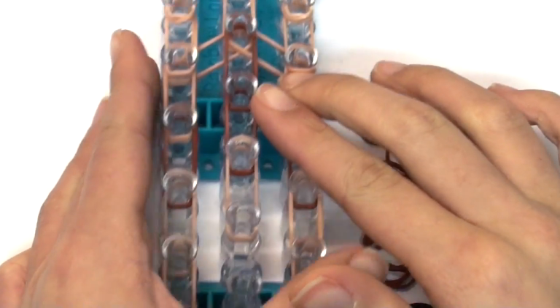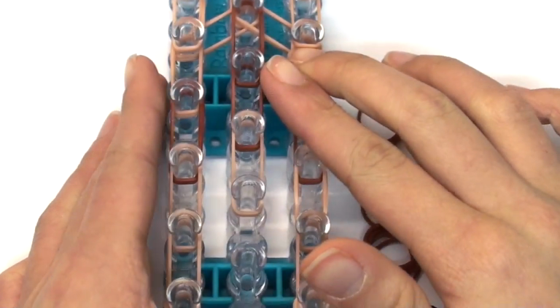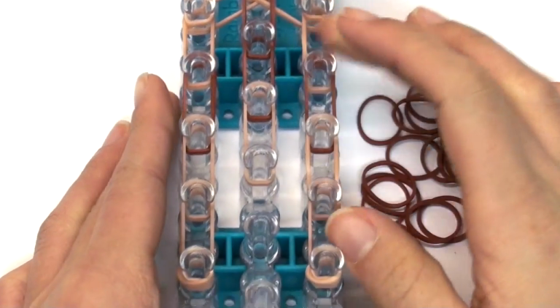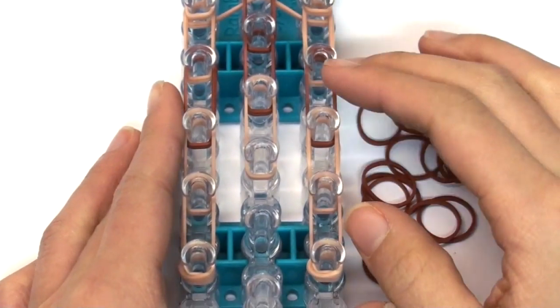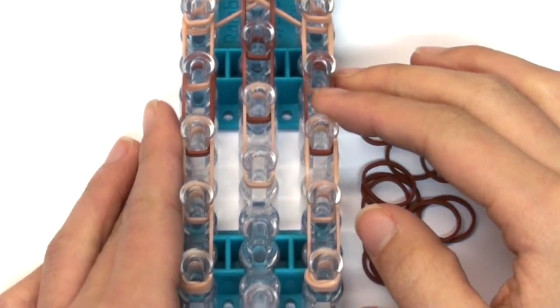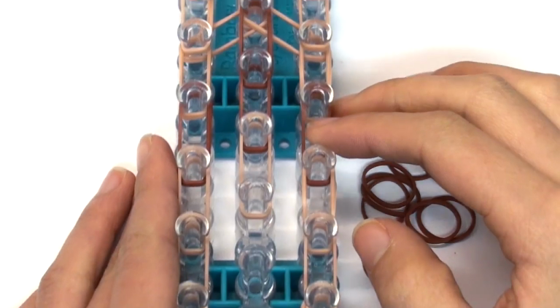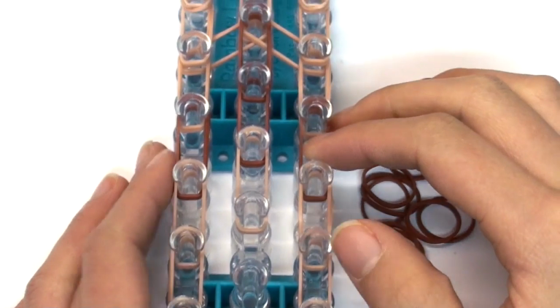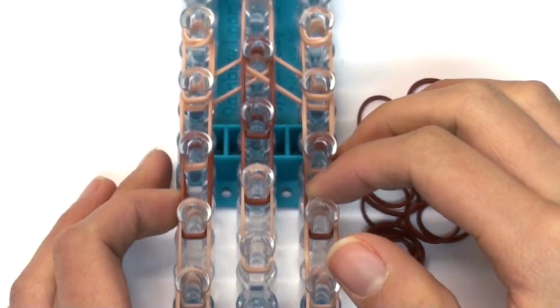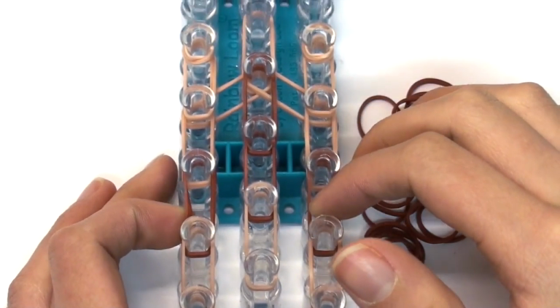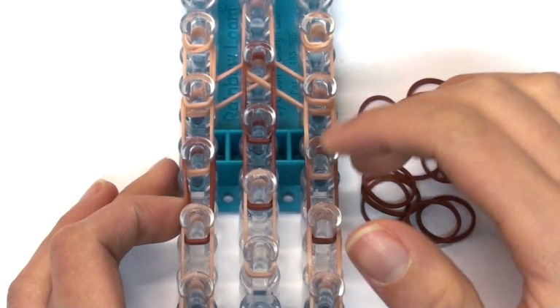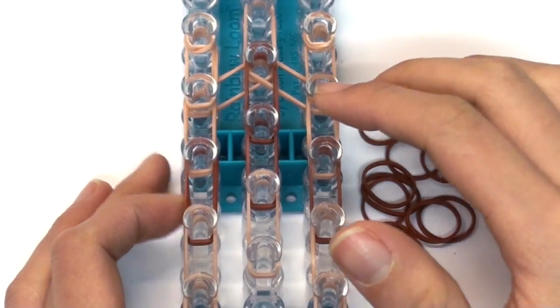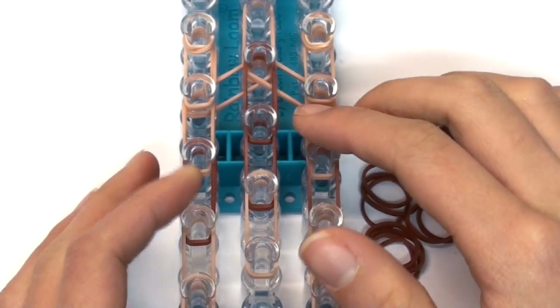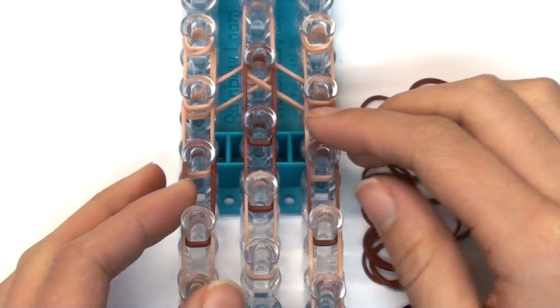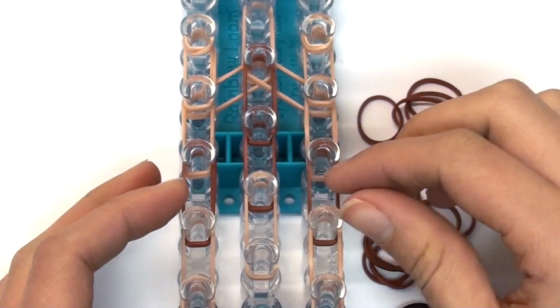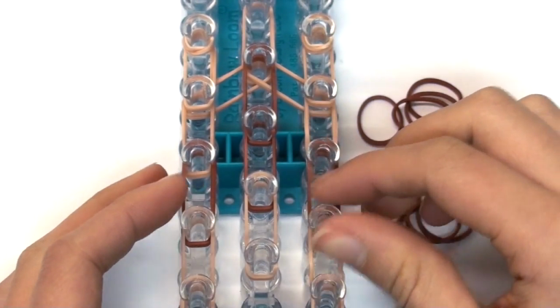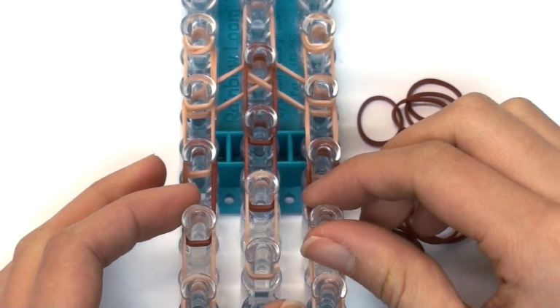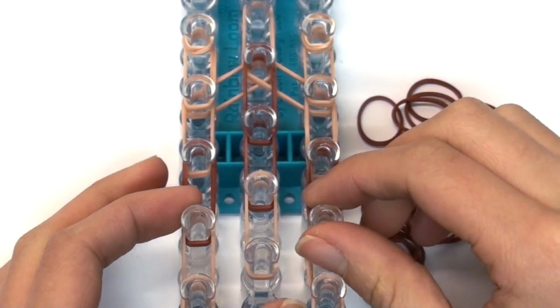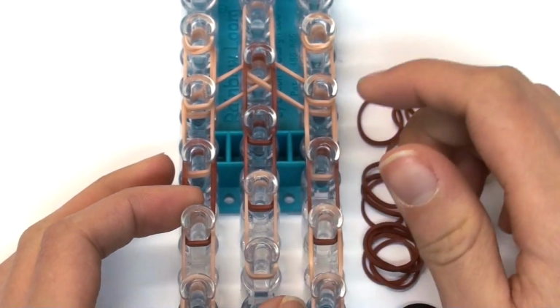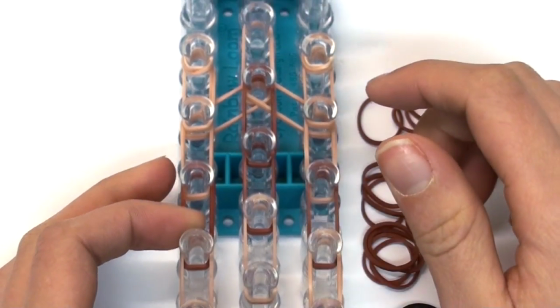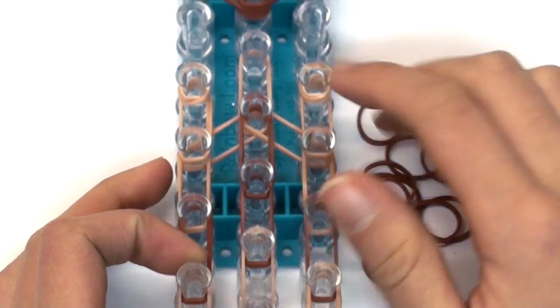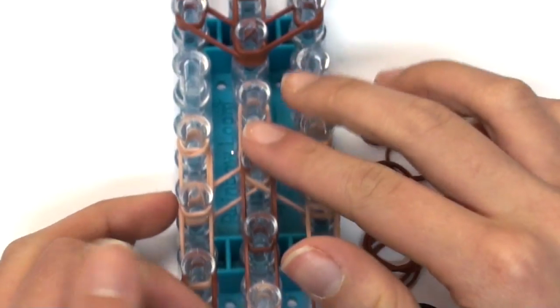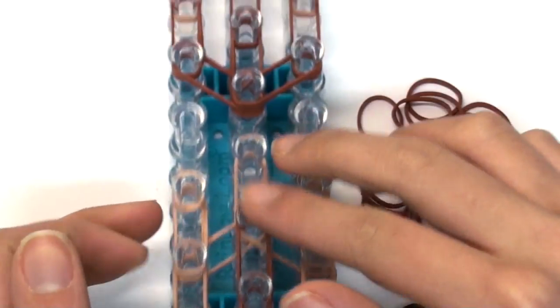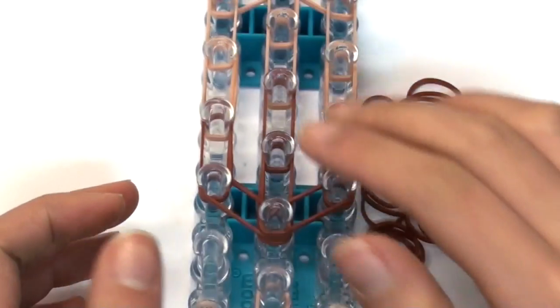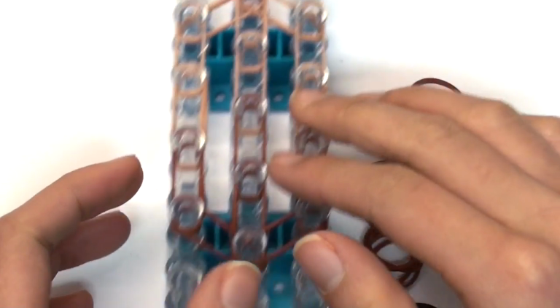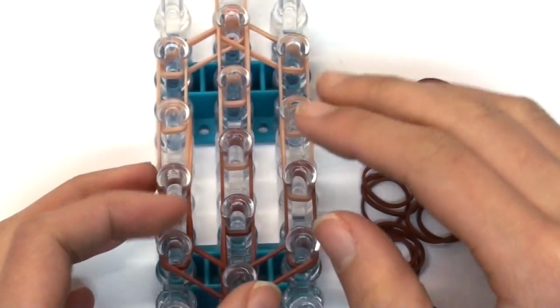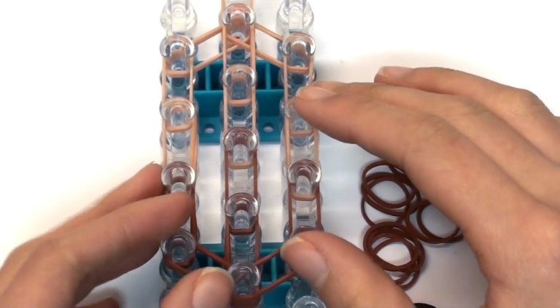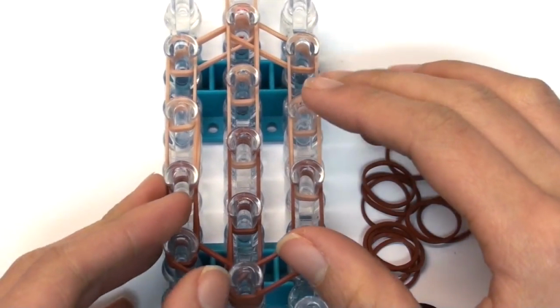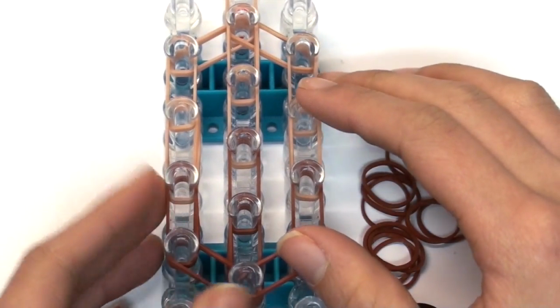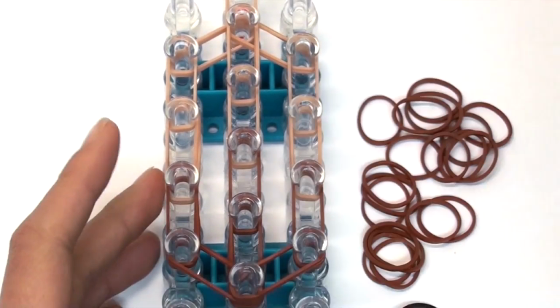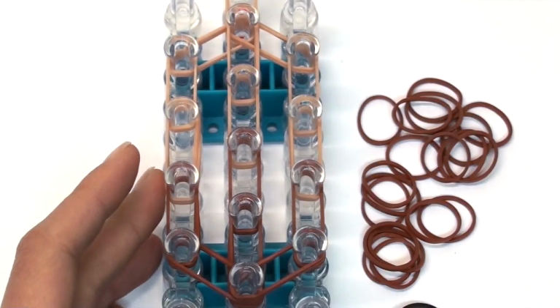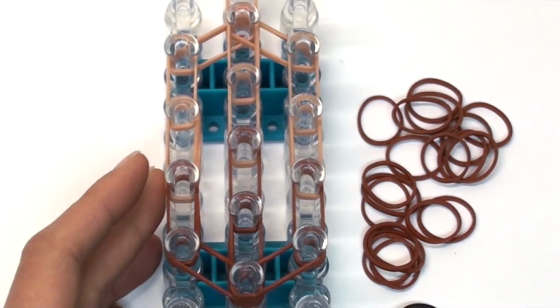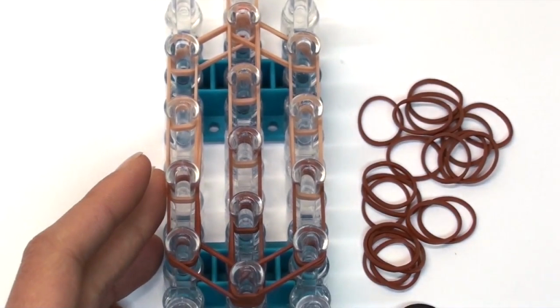Basically this is what you should have. Now we're going to do some work on the face, so scoot up to the top of your loom. We're now going to add the ears at the top.